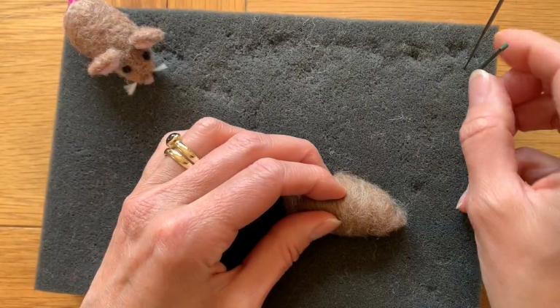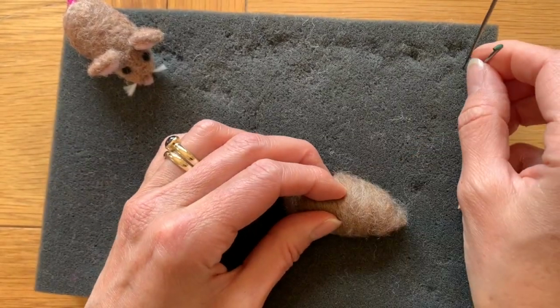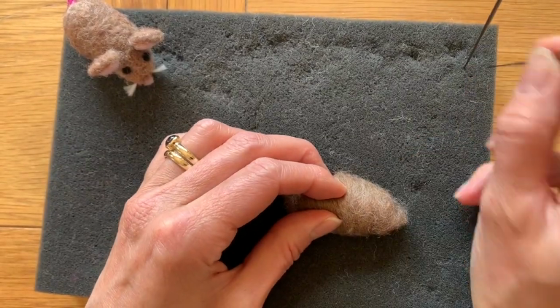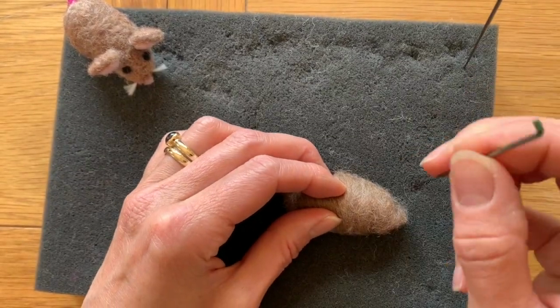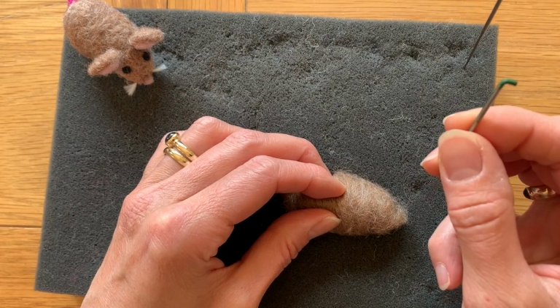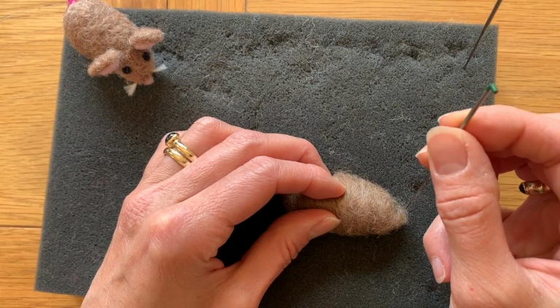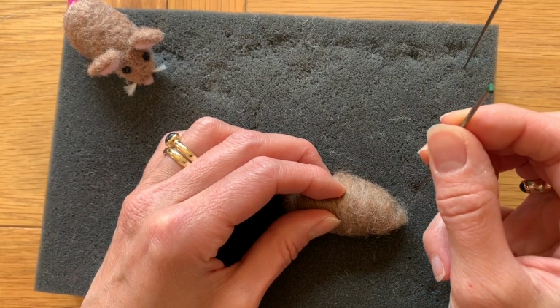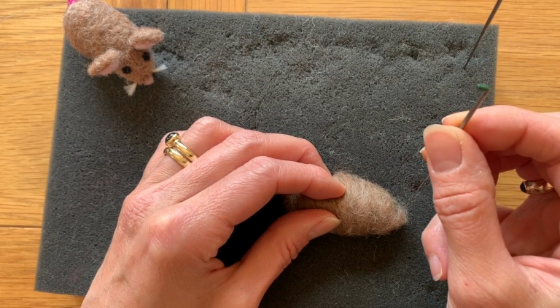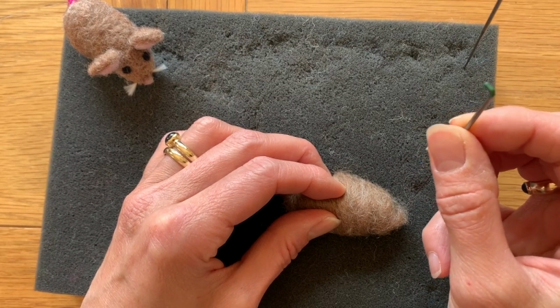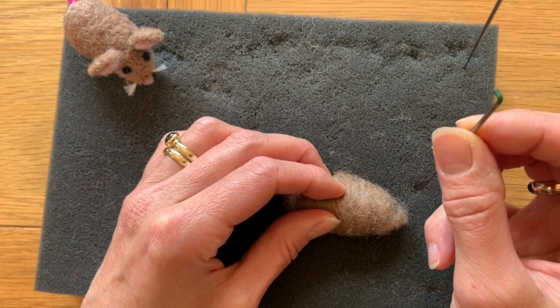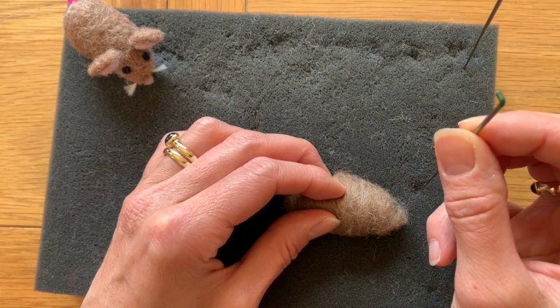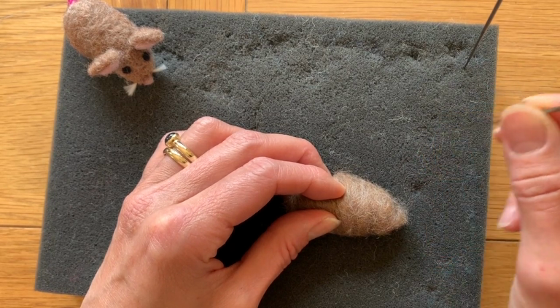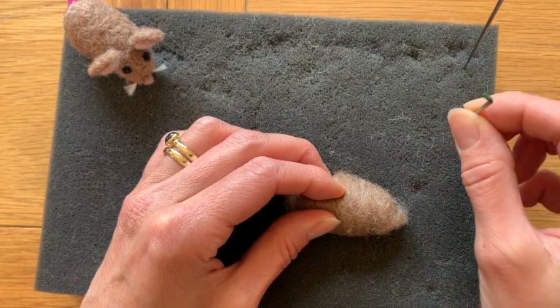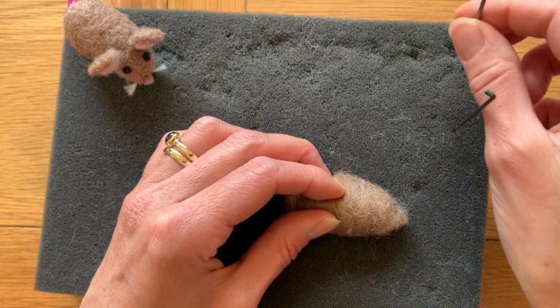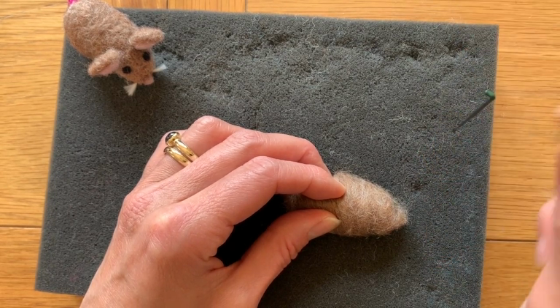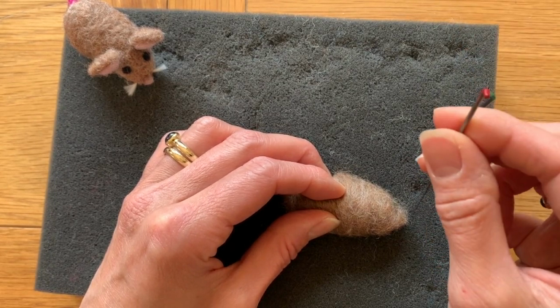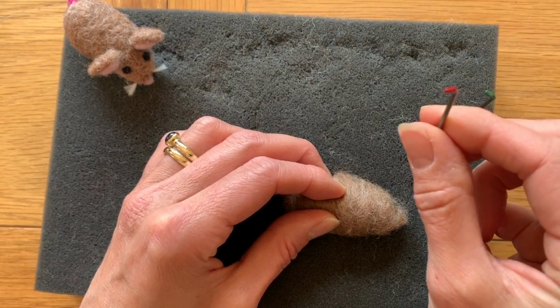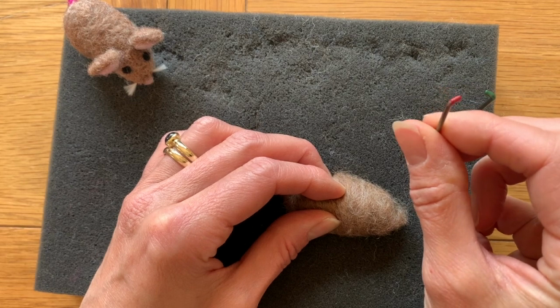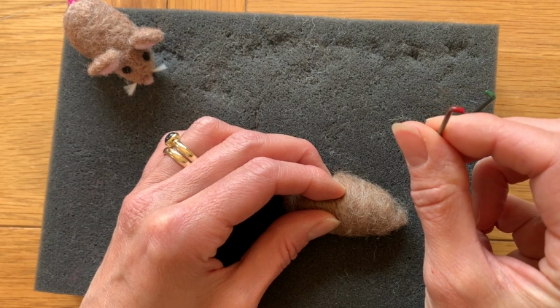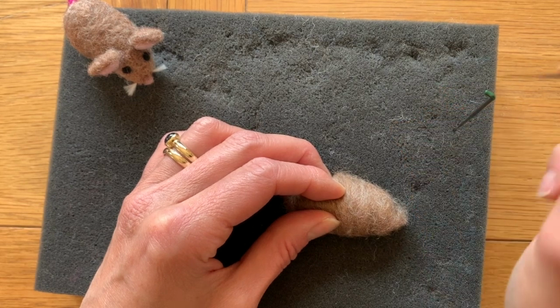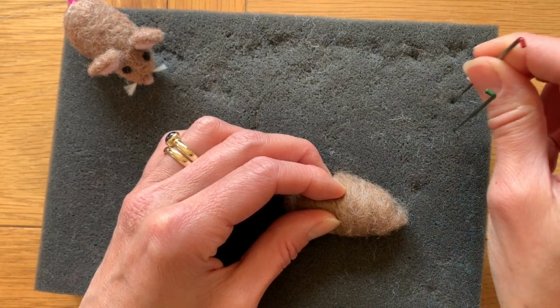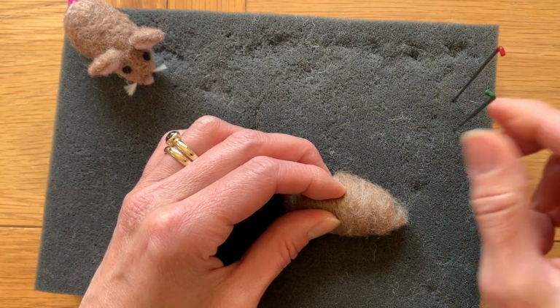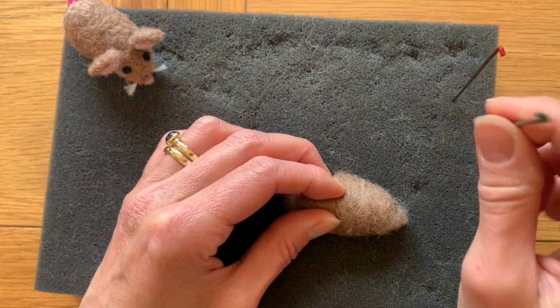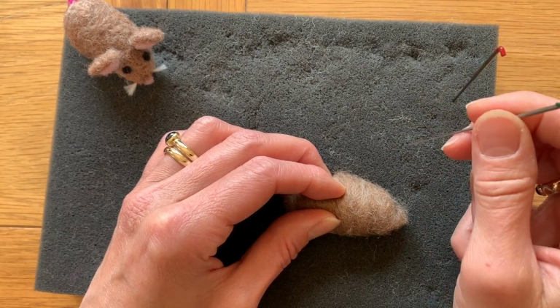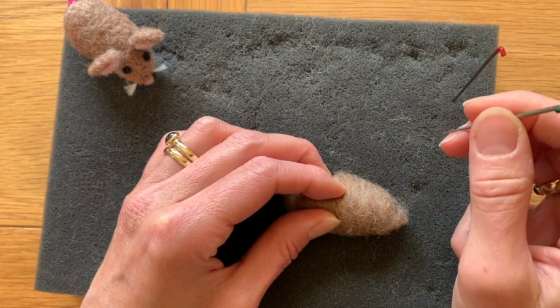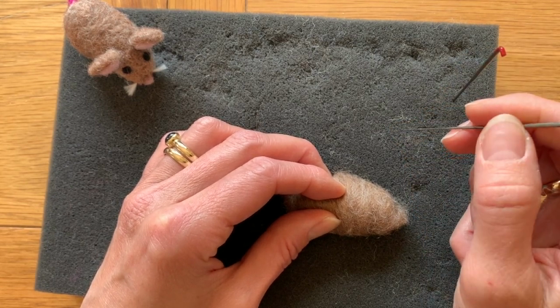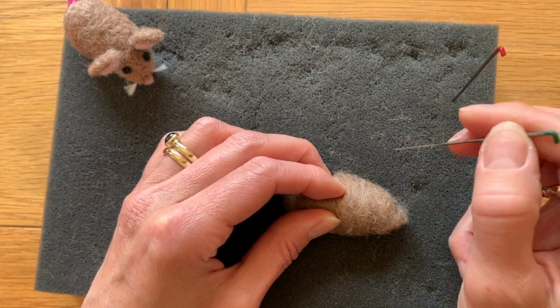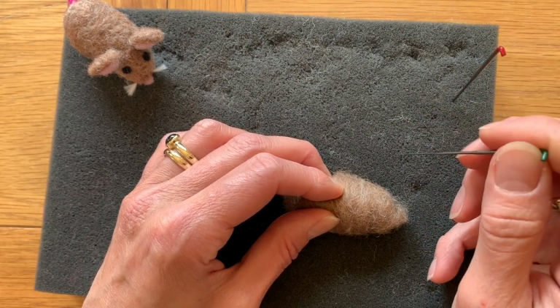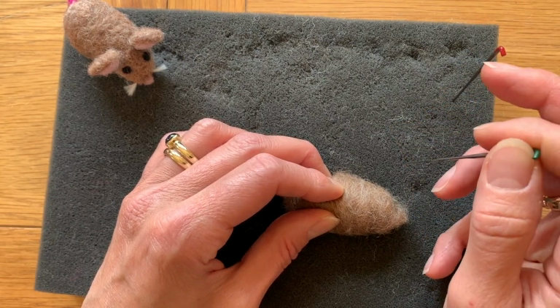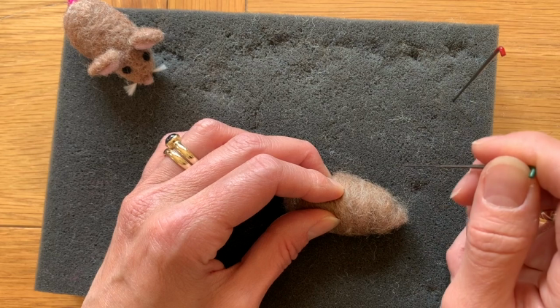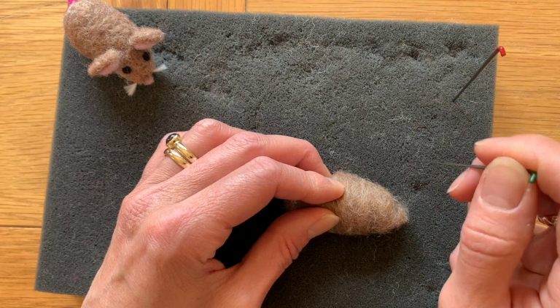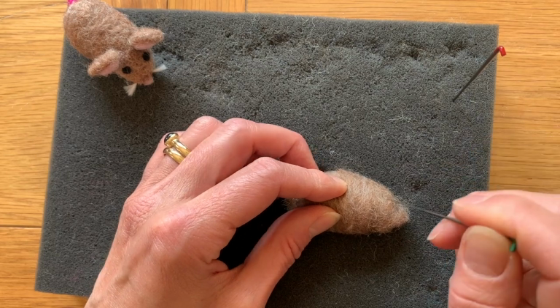You've got two needles: one with the green tip, that is a coarser, thicker needle; one with the red tip, that is a thinner needle. The green one's good to get our project started, the red one for finishing it off.